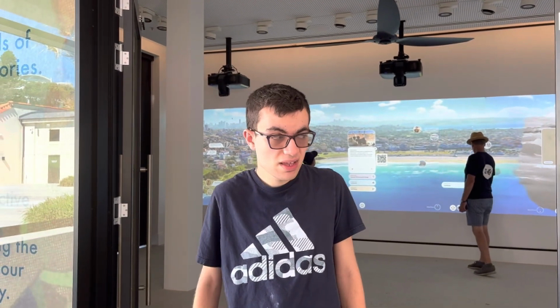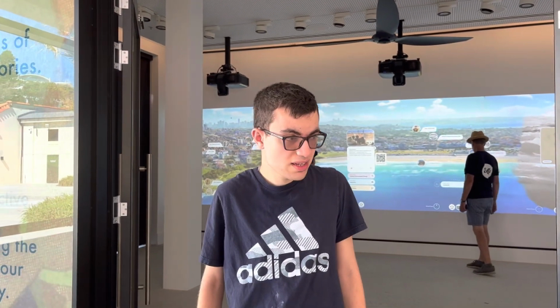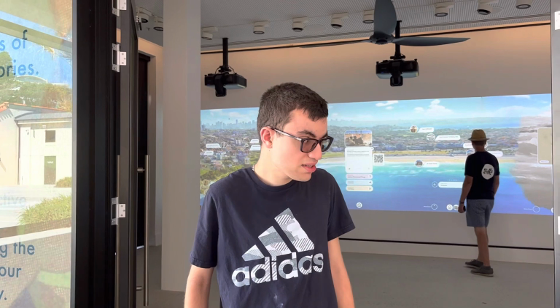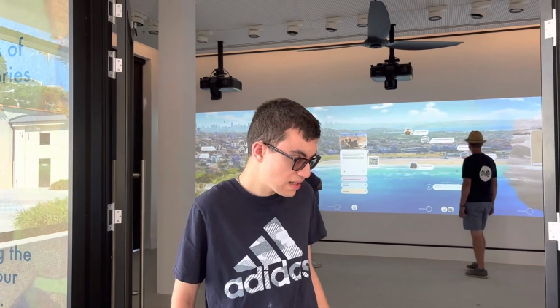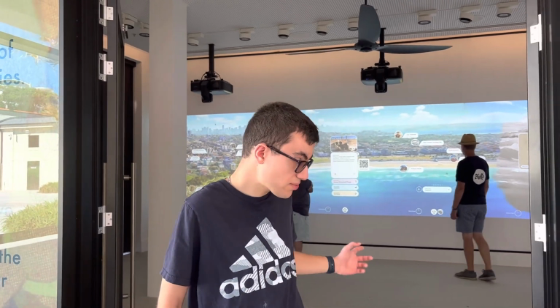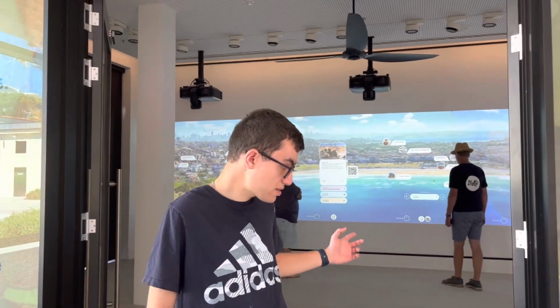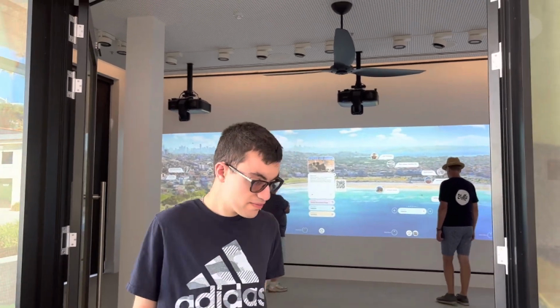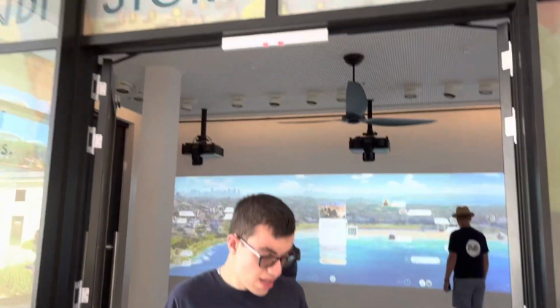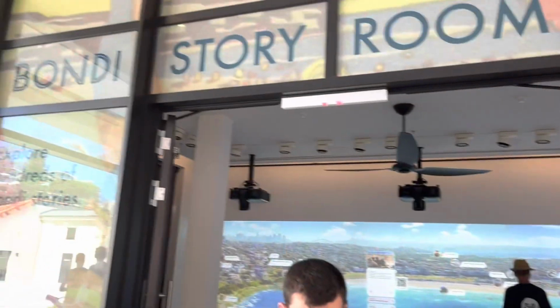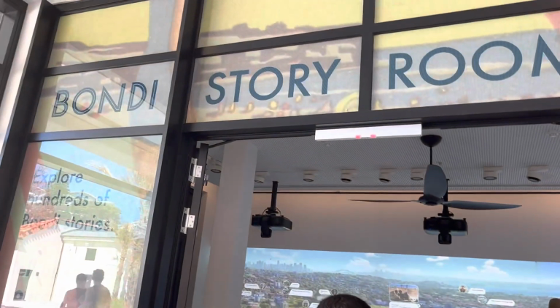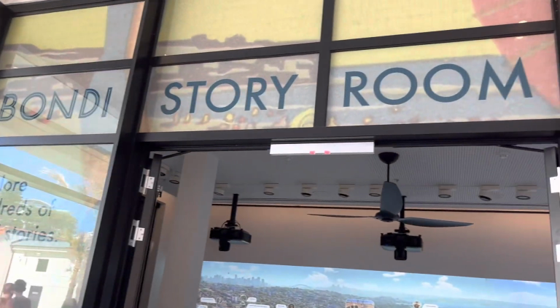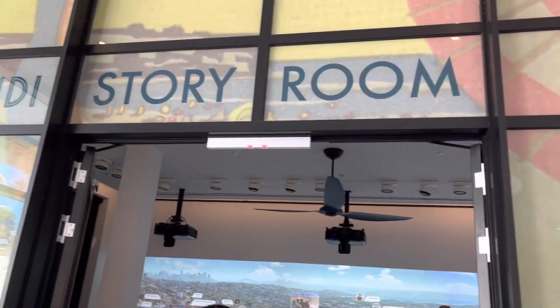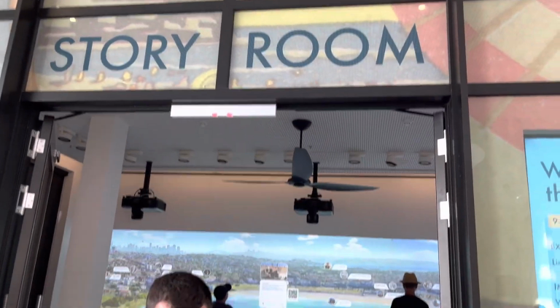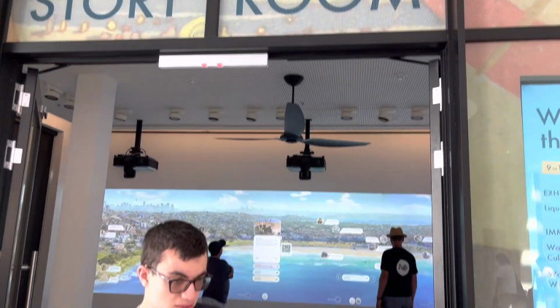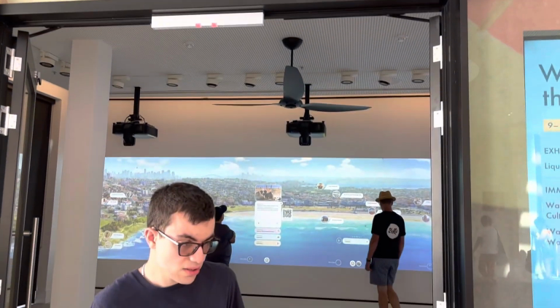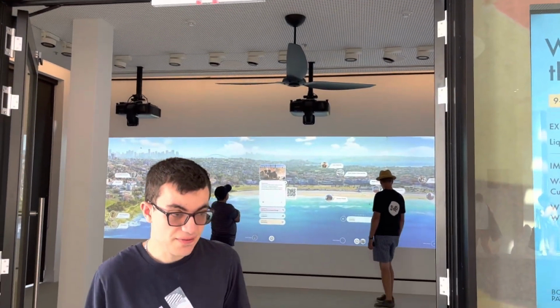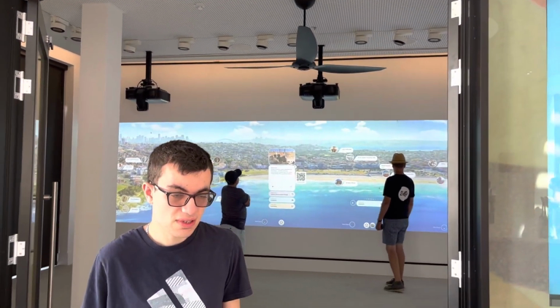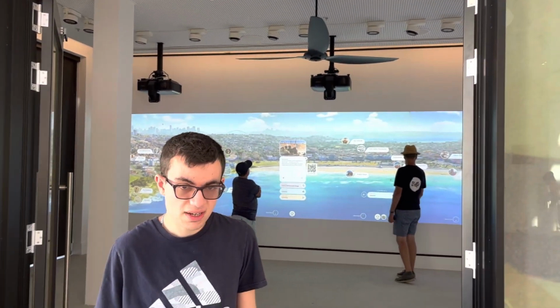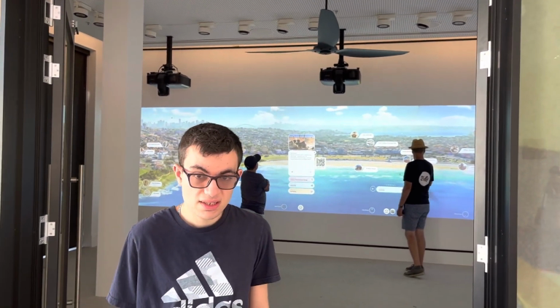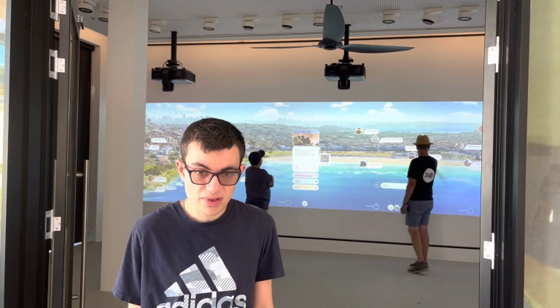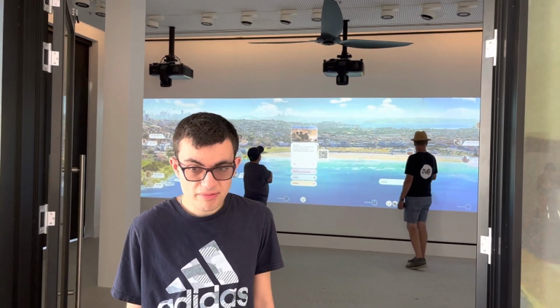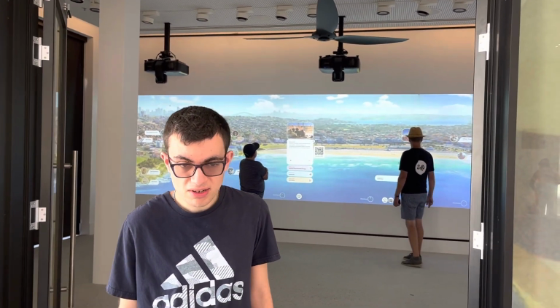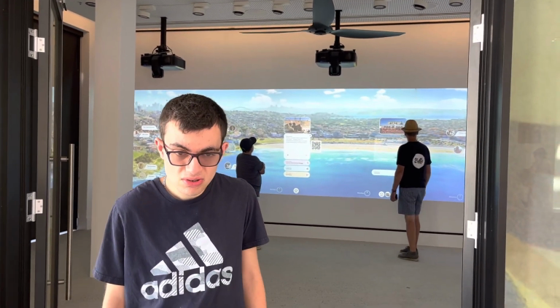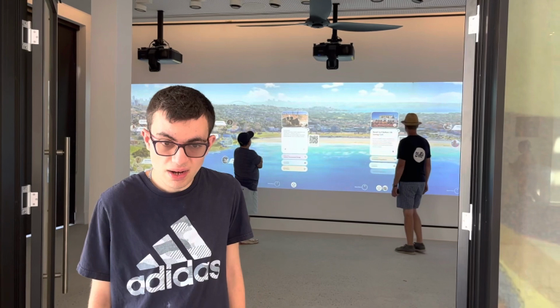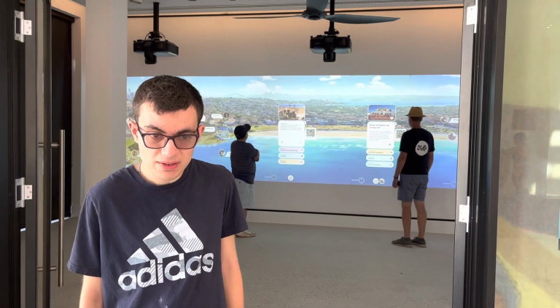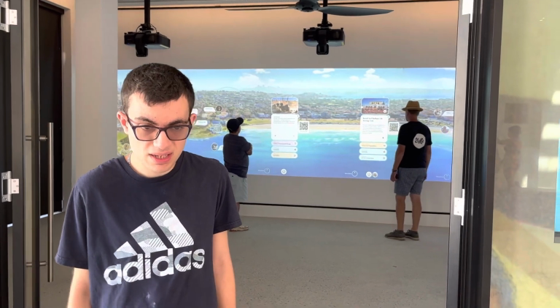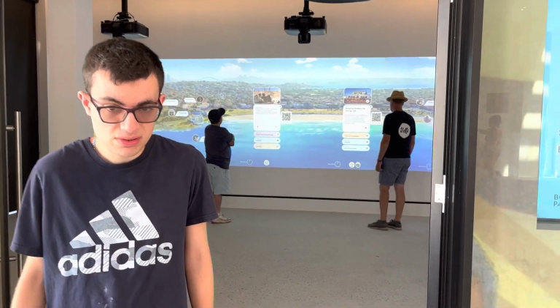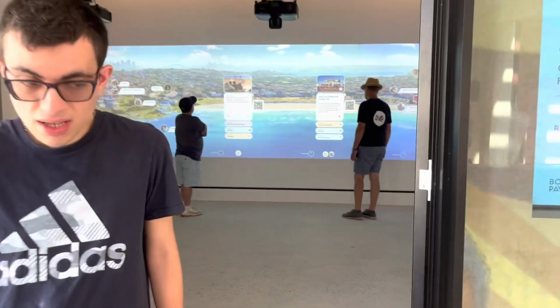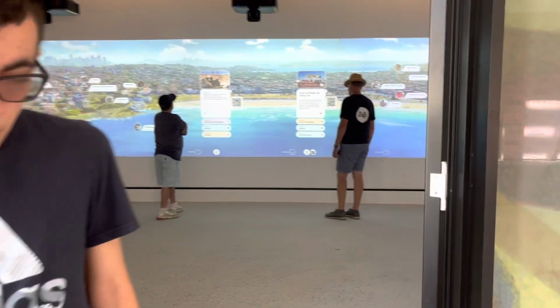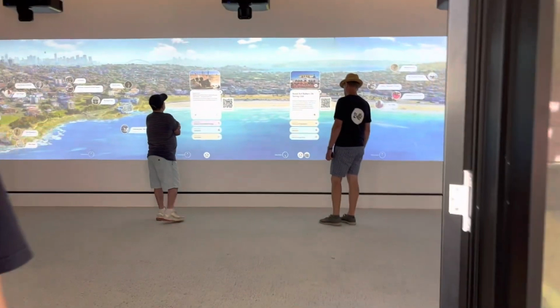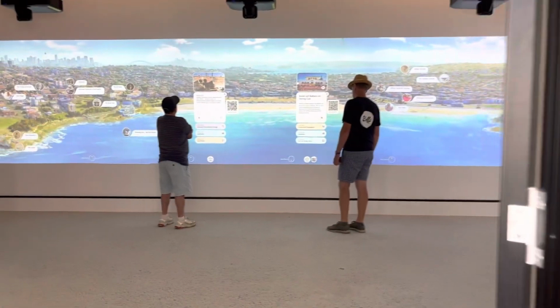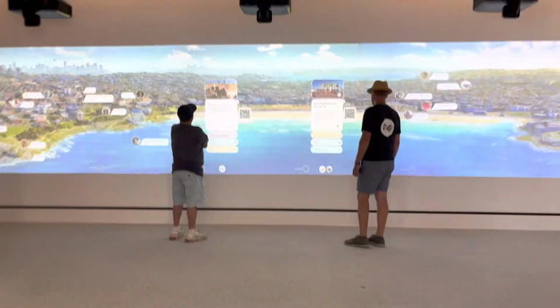This is an interactive exhibition that tells you — if you click on one of them, it tells you about the history about Bondi.